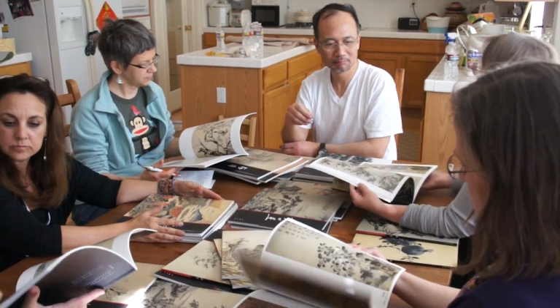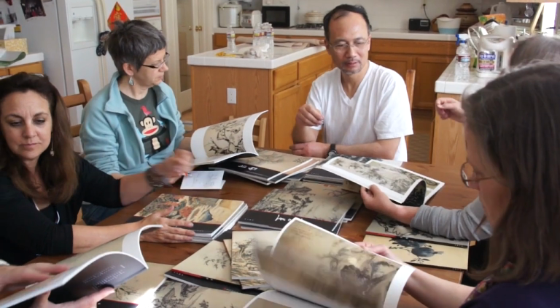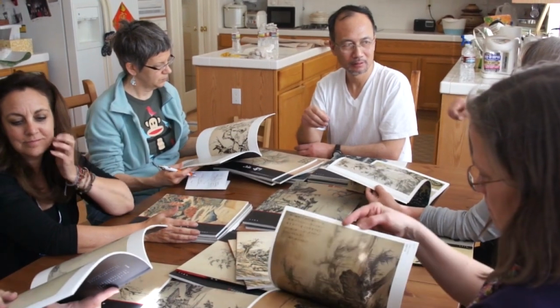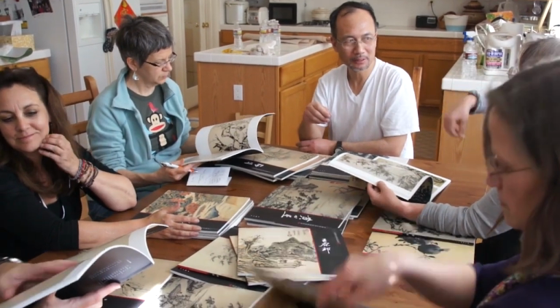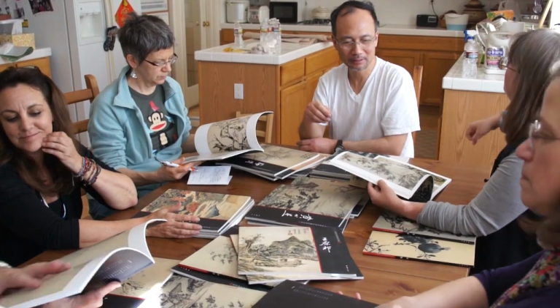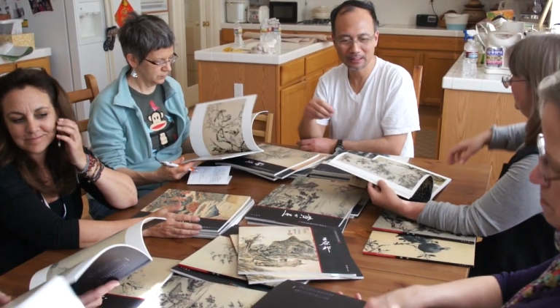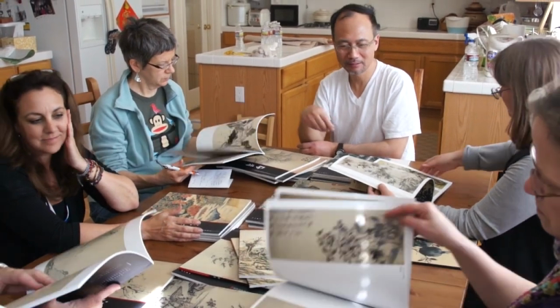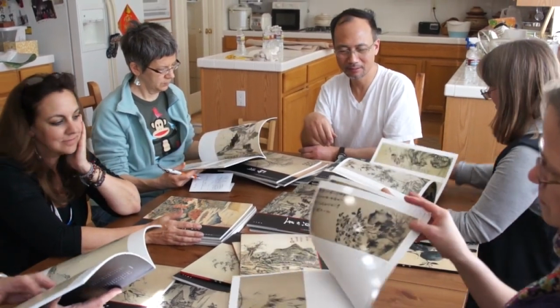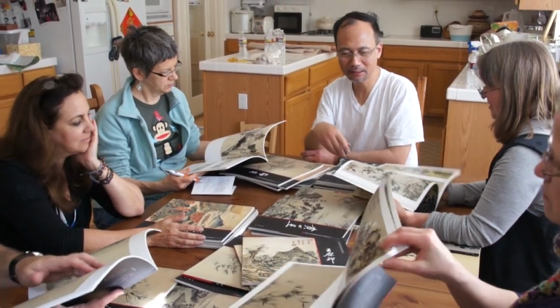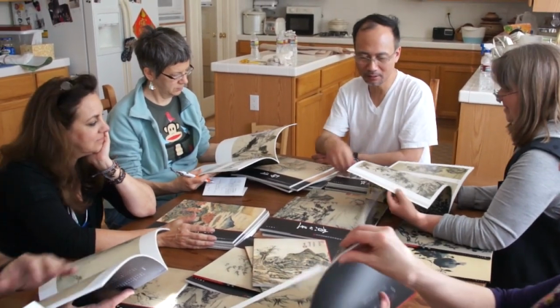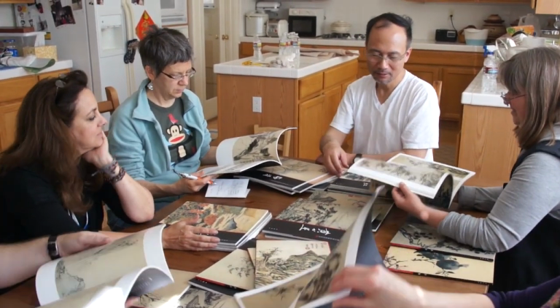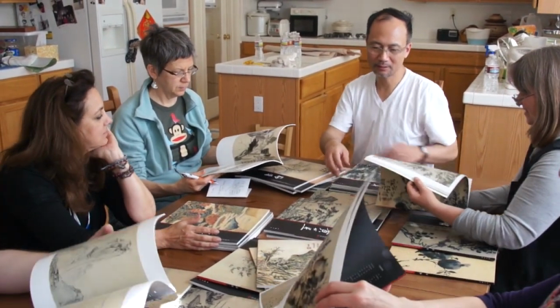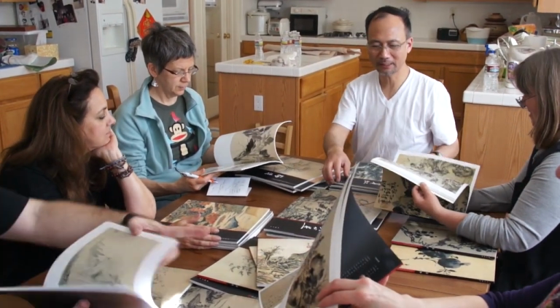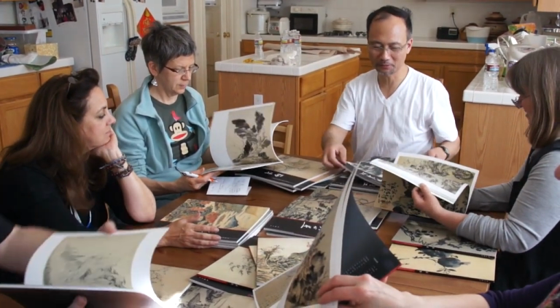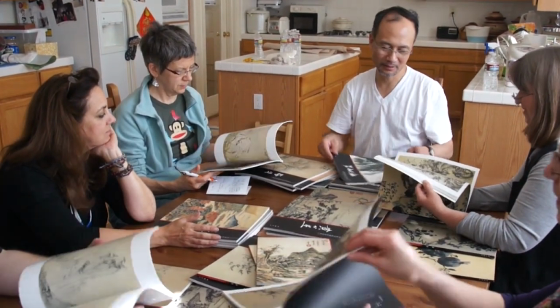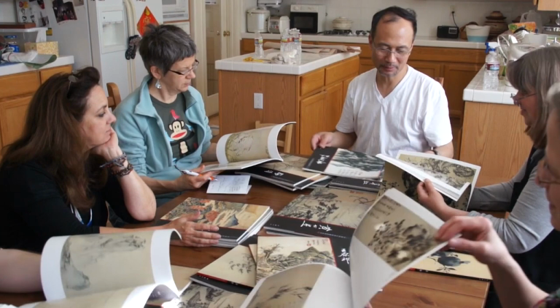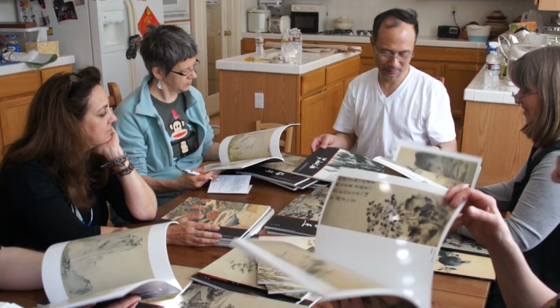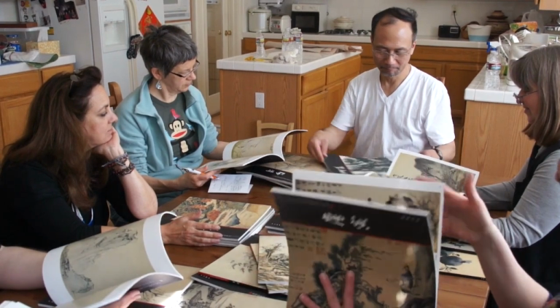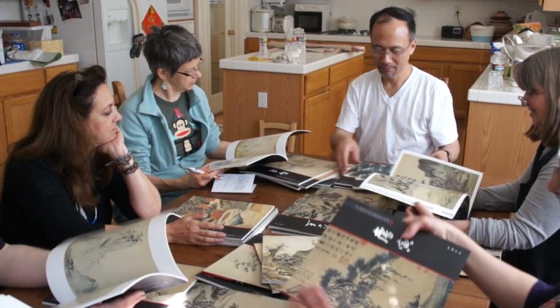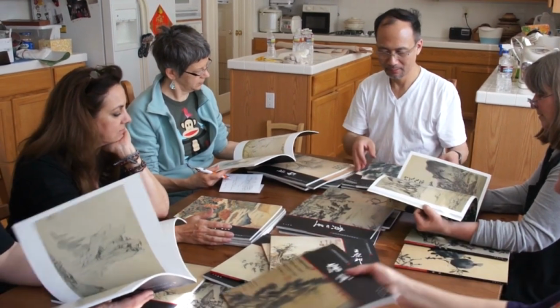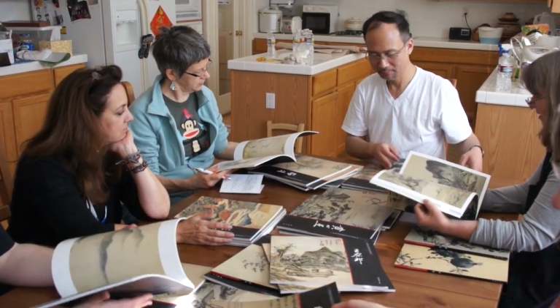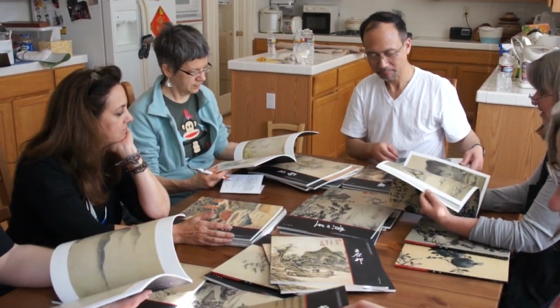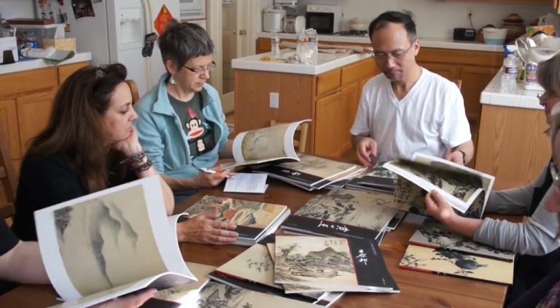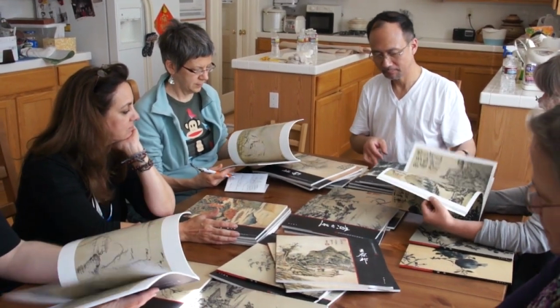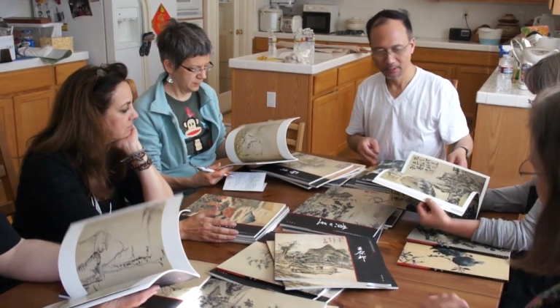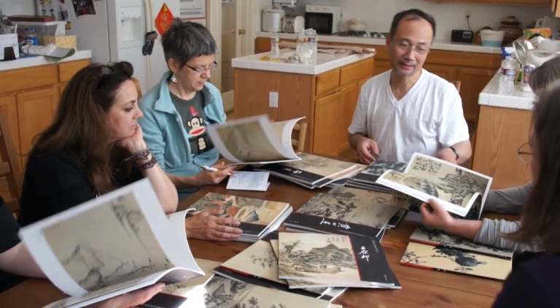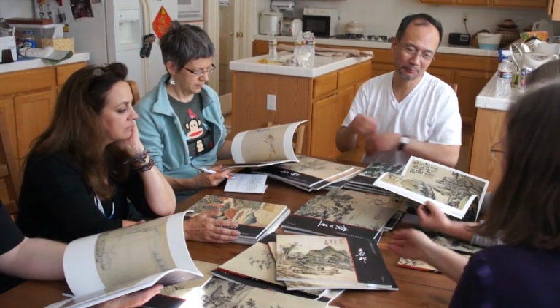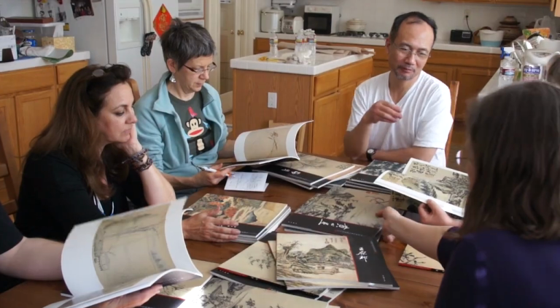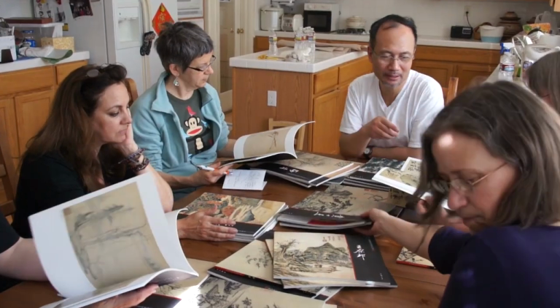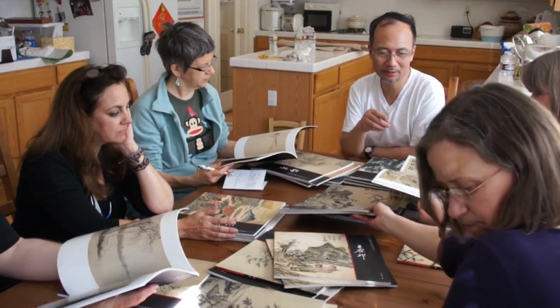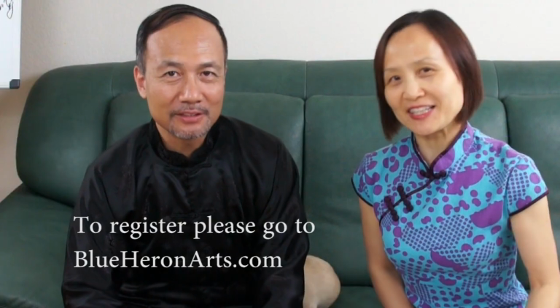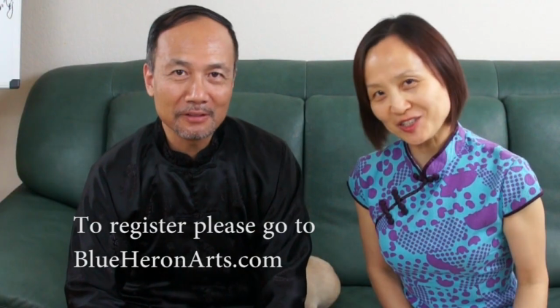This workshop is designed for all levels of participants who want to learn Chinese art. Previous experience is not required. See you soon!